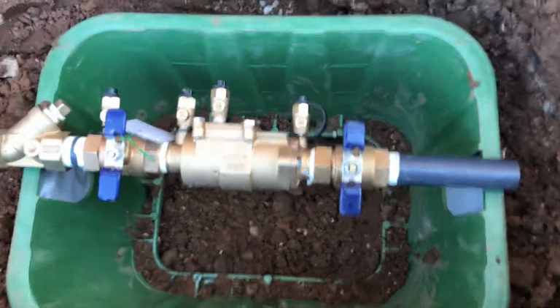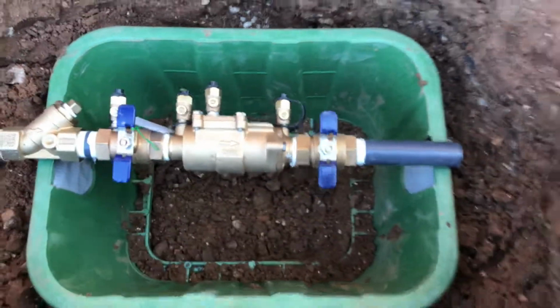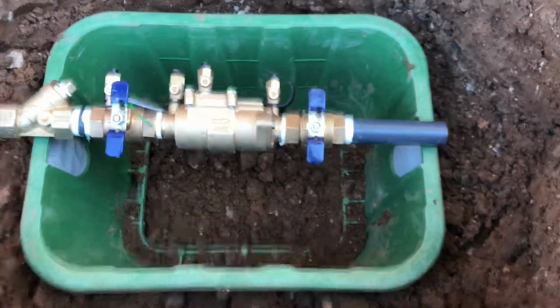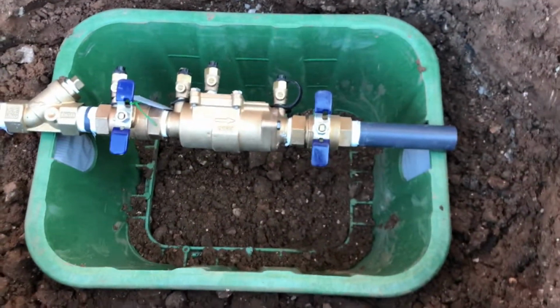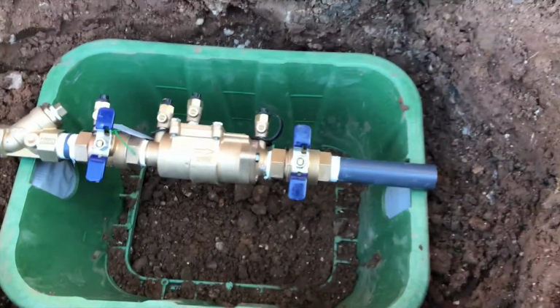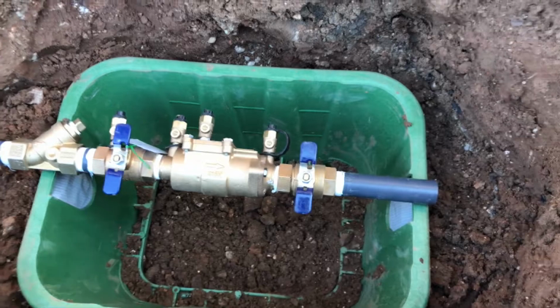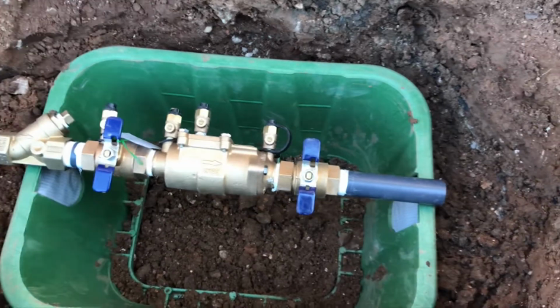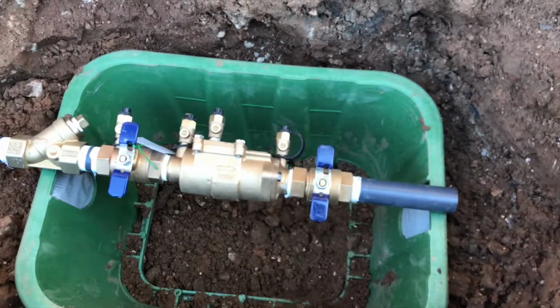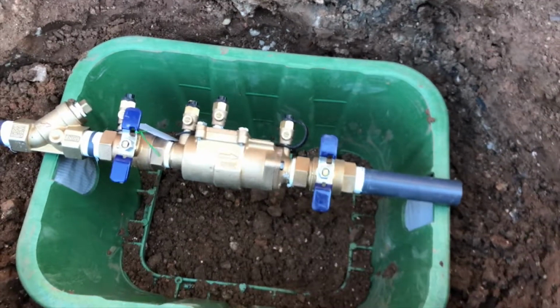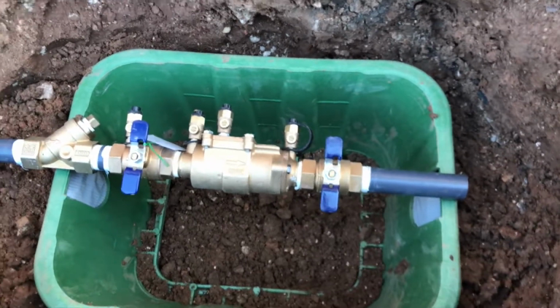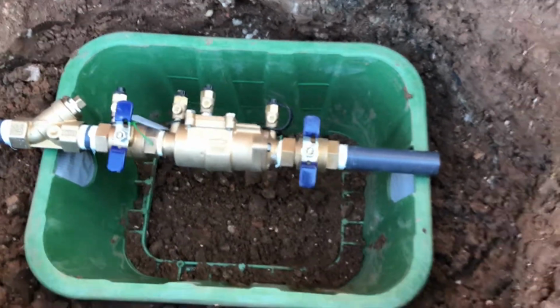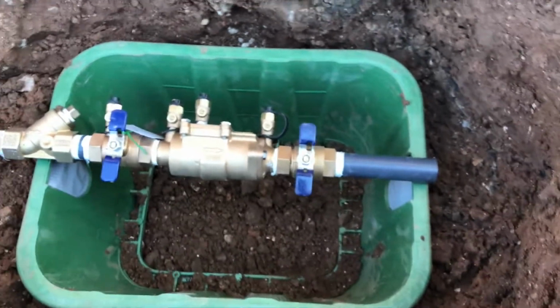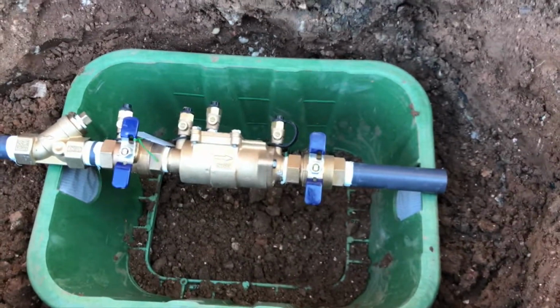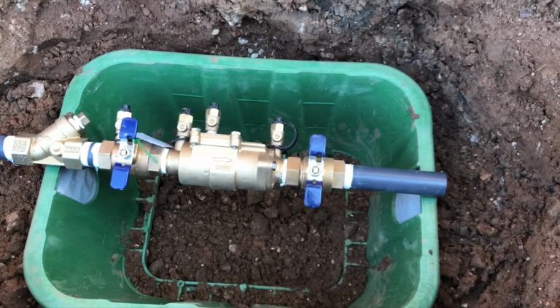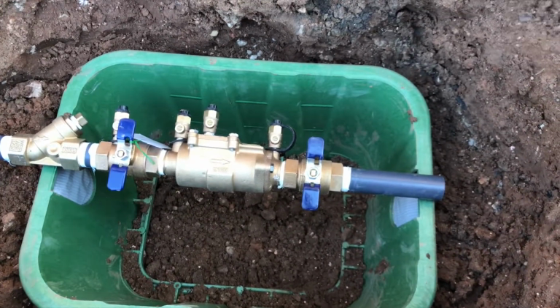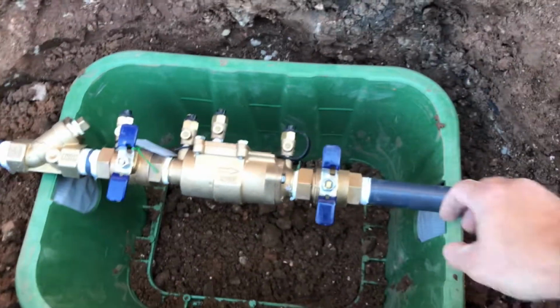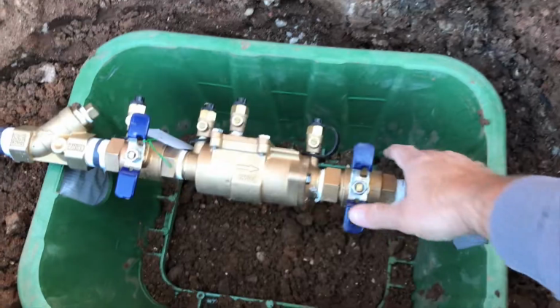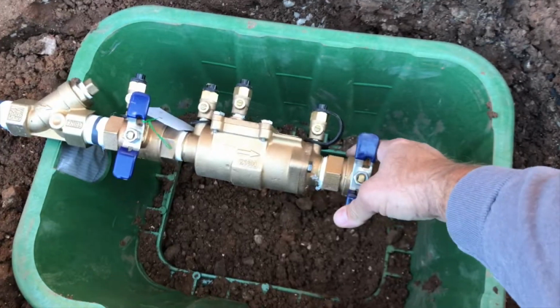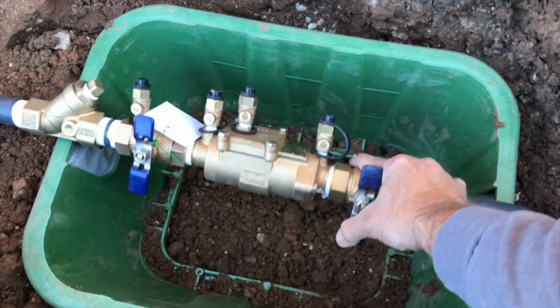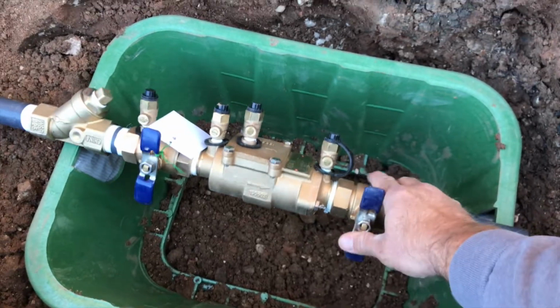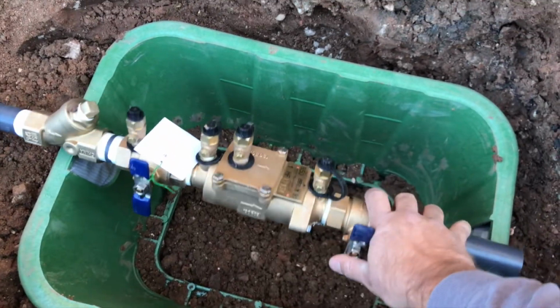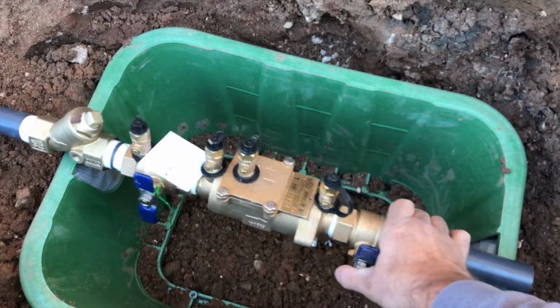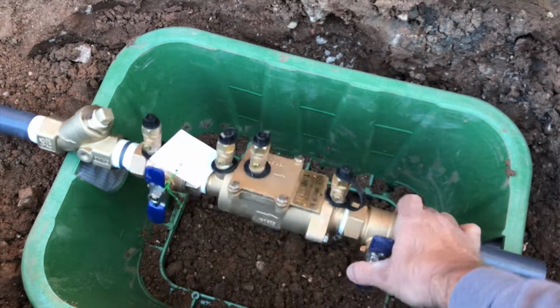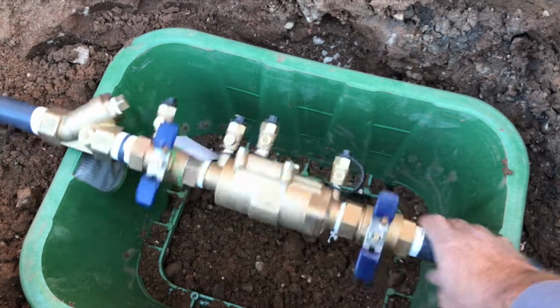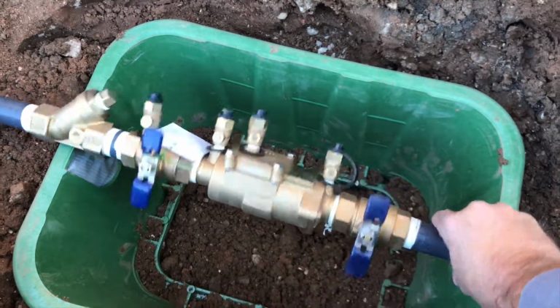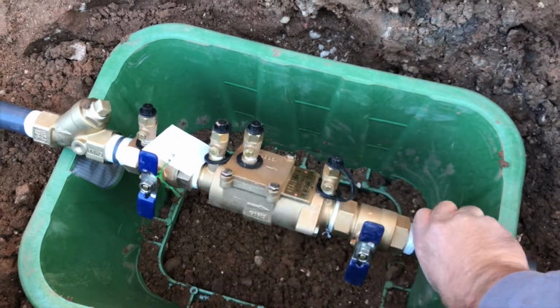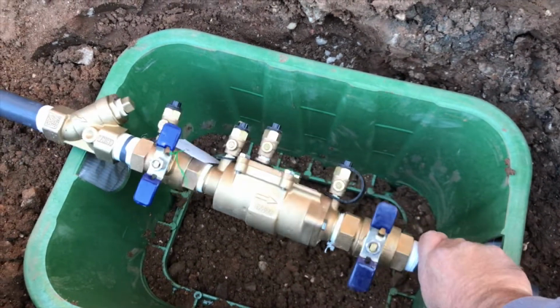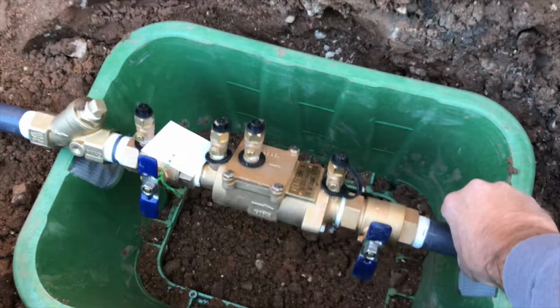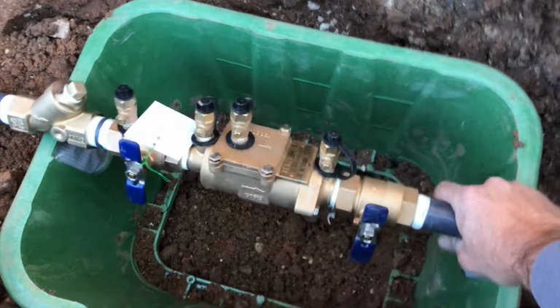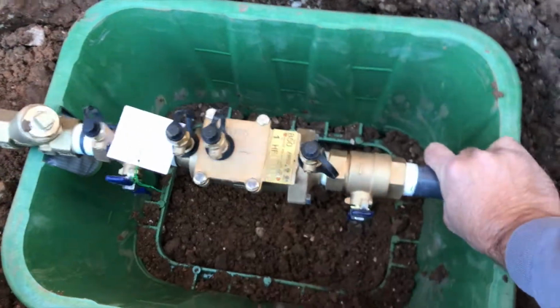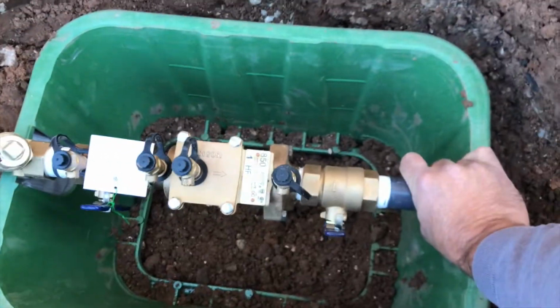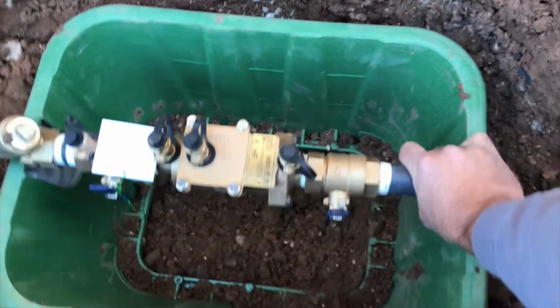Something I didn't think about when I first started — and I learned — is that it's extremely hard to test this backflow when these test cocks are facing sideways. And it wouldn't pass our inspection because our inspectors were real picky about that kind of stuff. And not just picky, but really that's the way it's supposed to go.